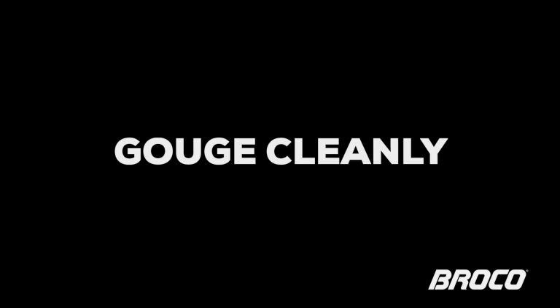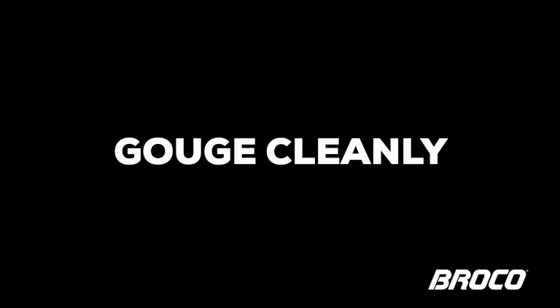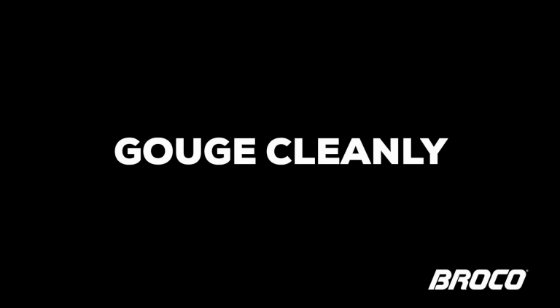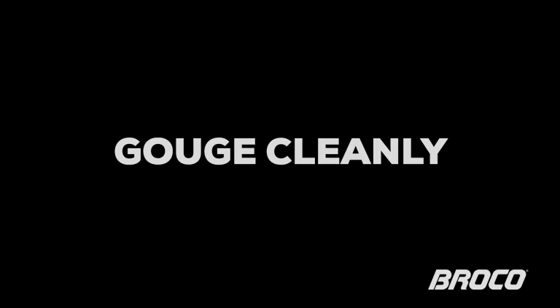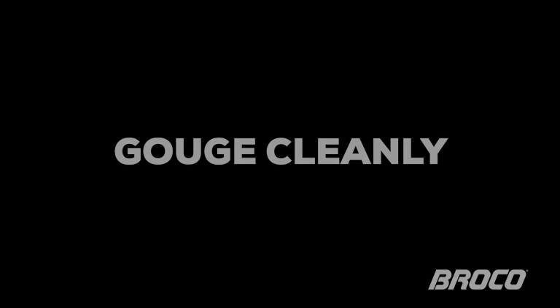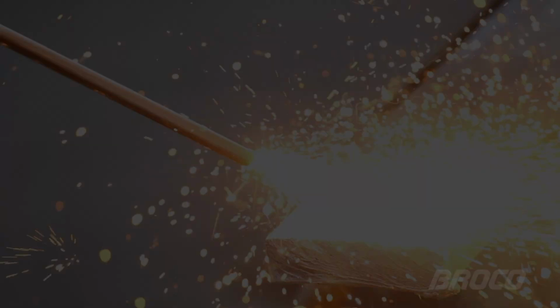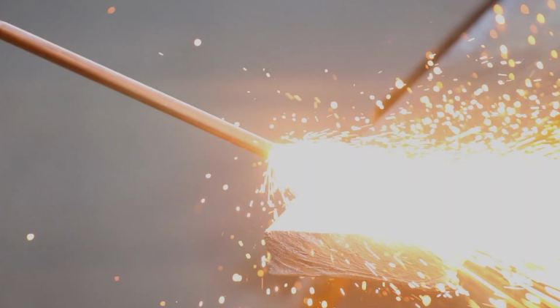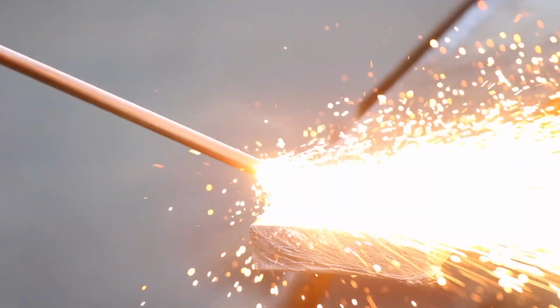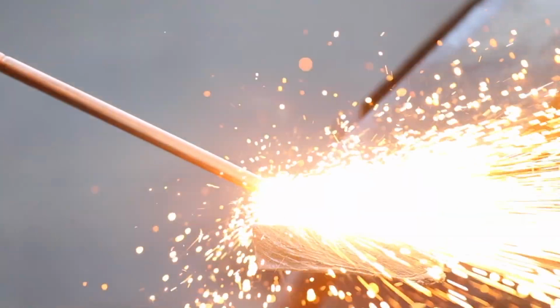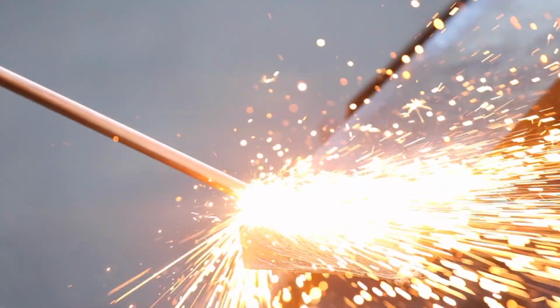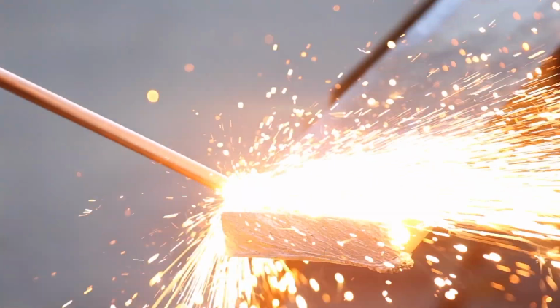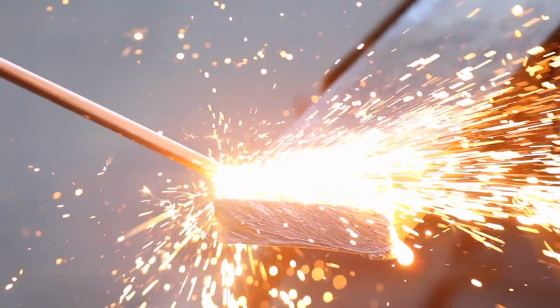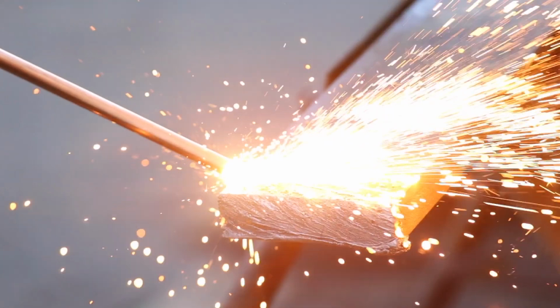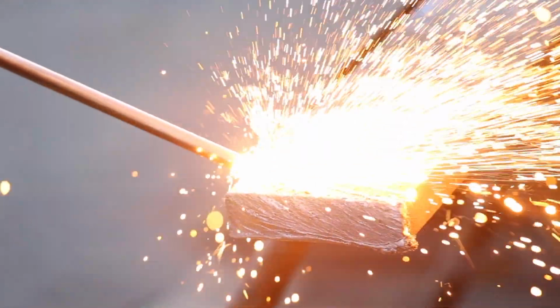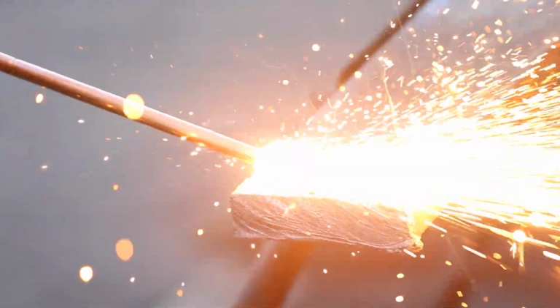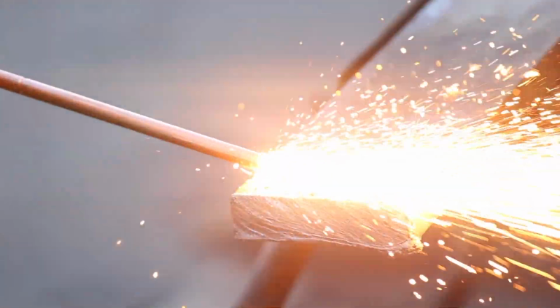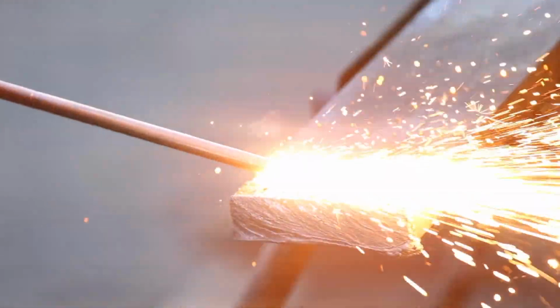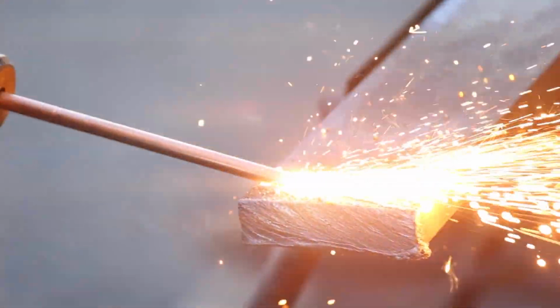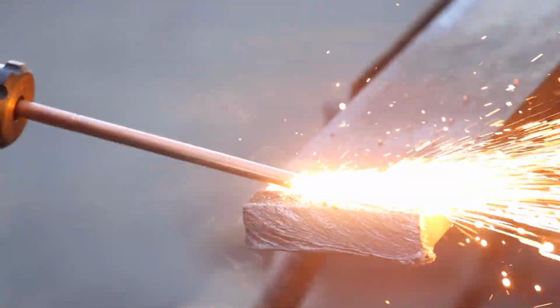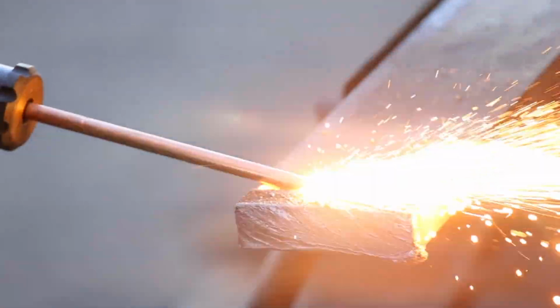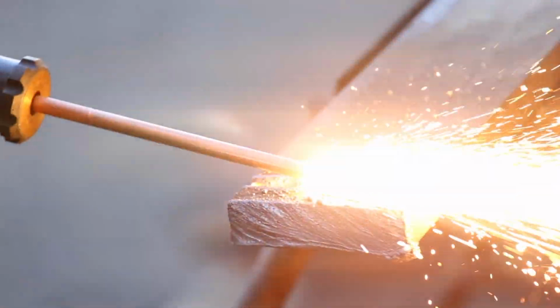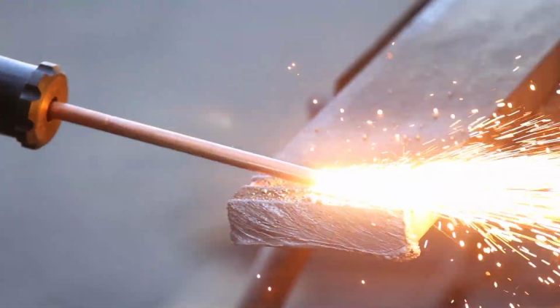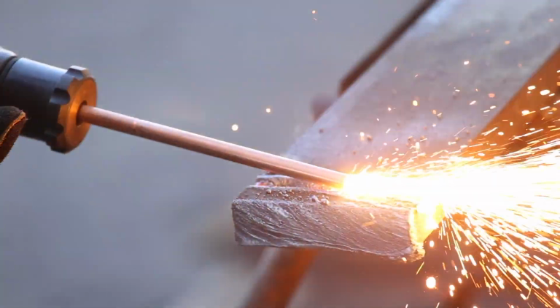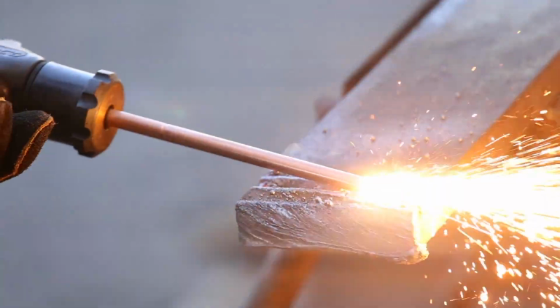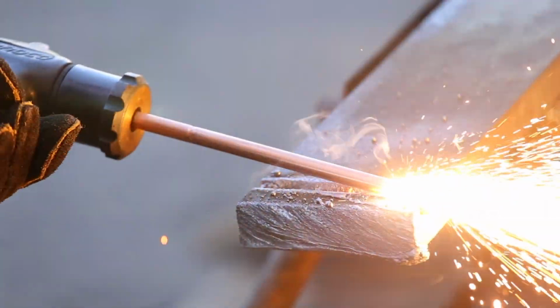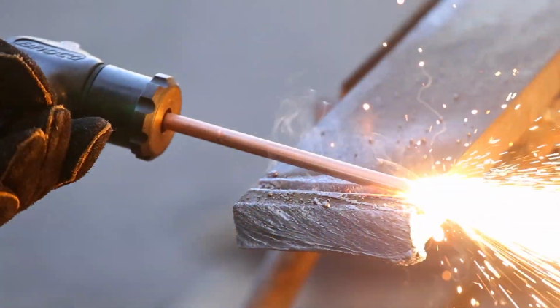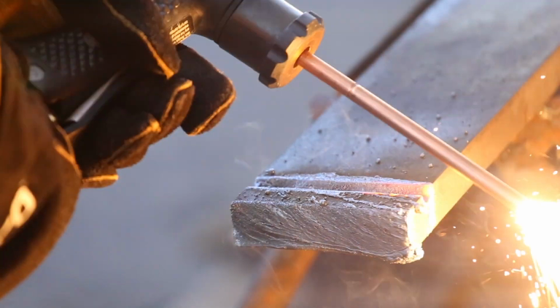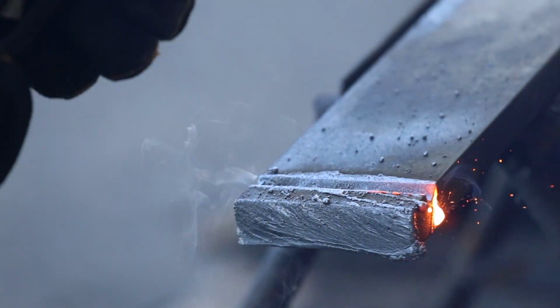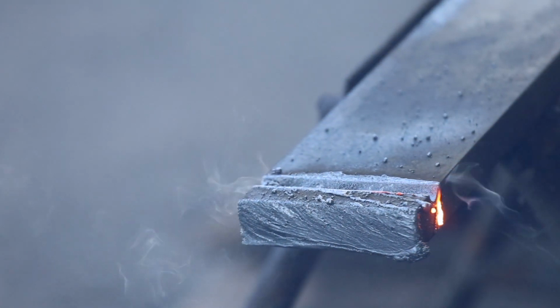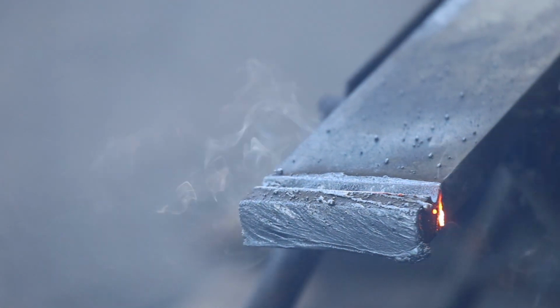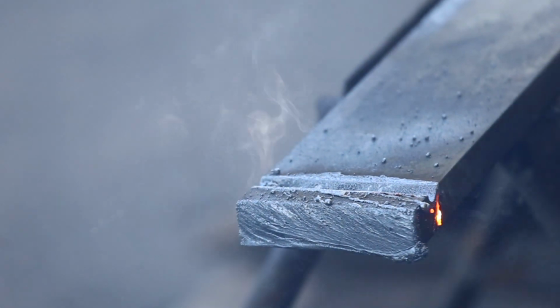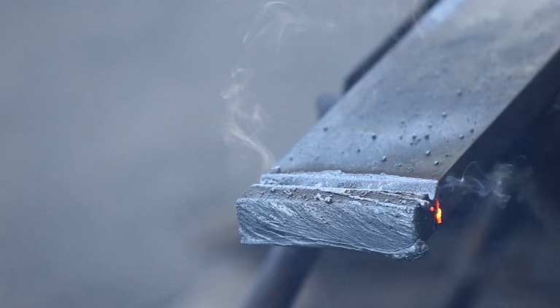Gouge cleanly. Hold the rod at a 5-15 degree angle, let a puddle develop, and push away from you. Speed, oxygen pressure, and angle control the depth of the gouge.